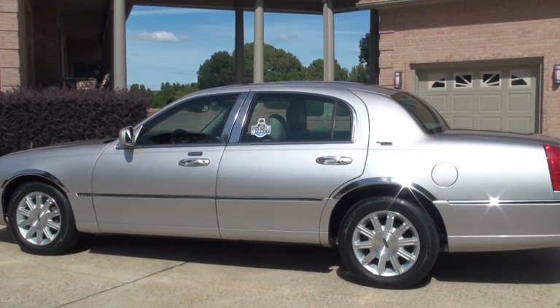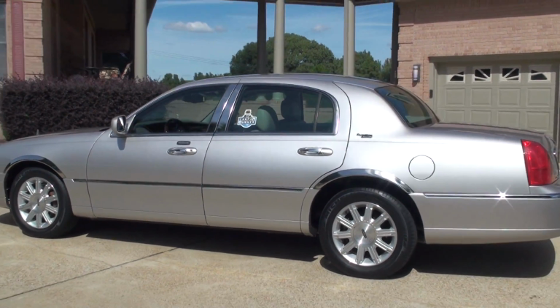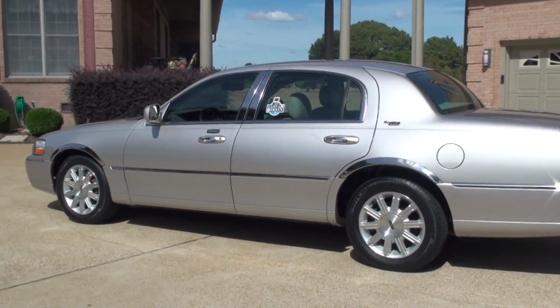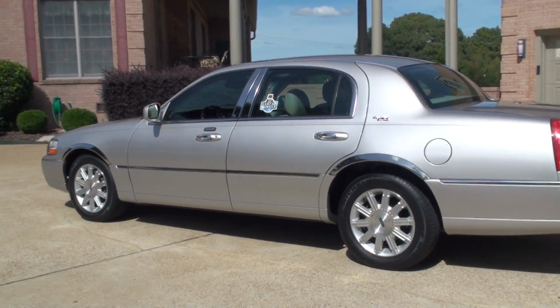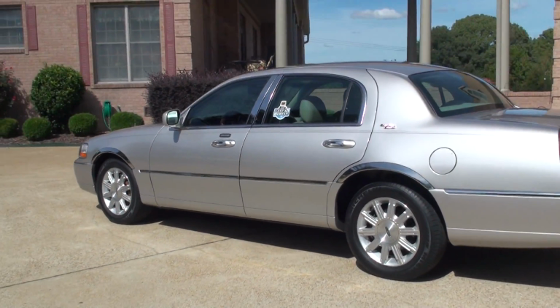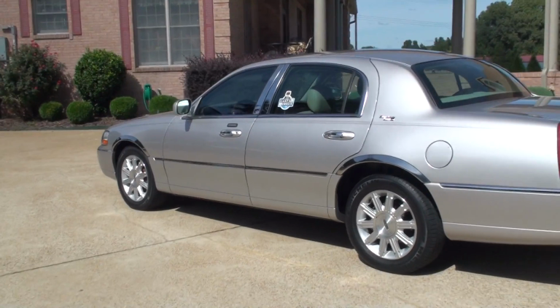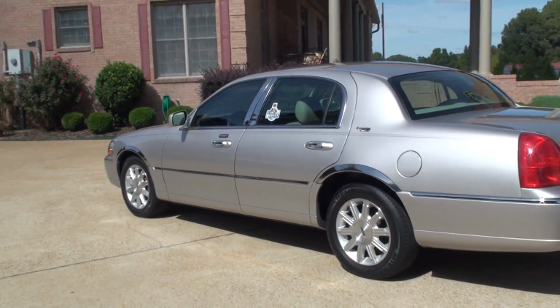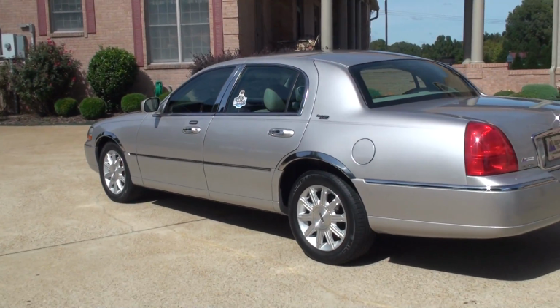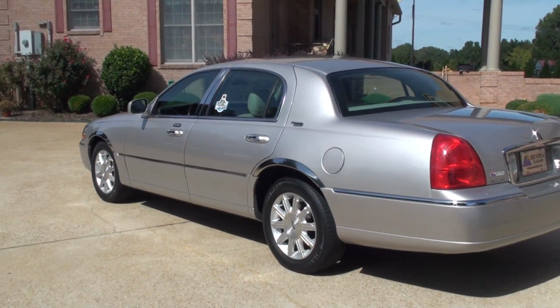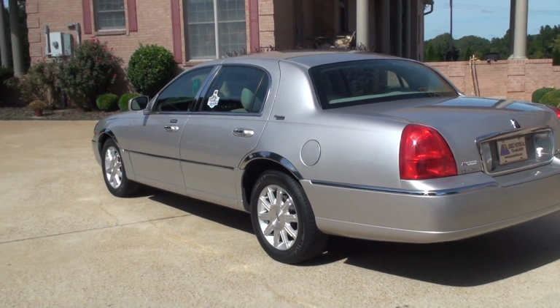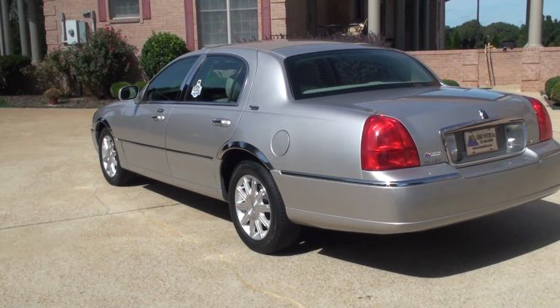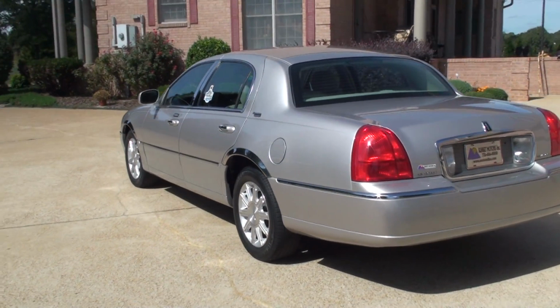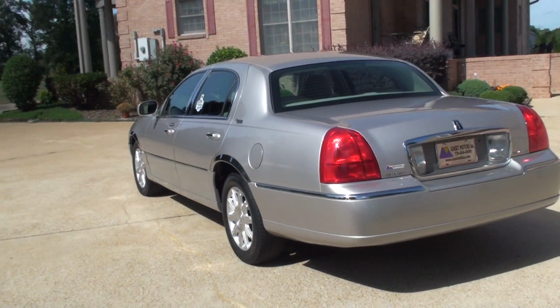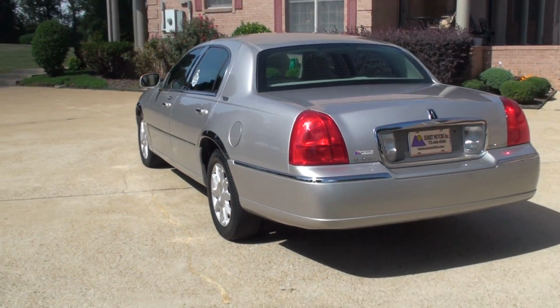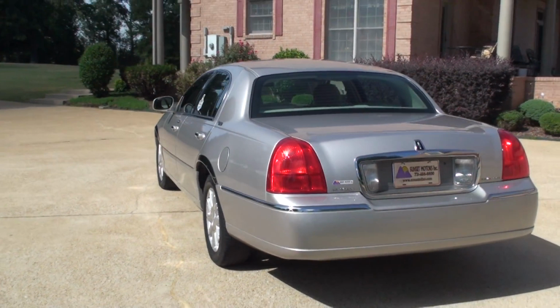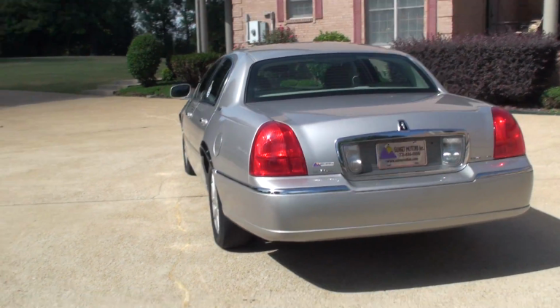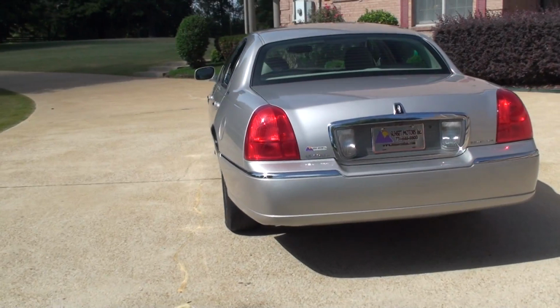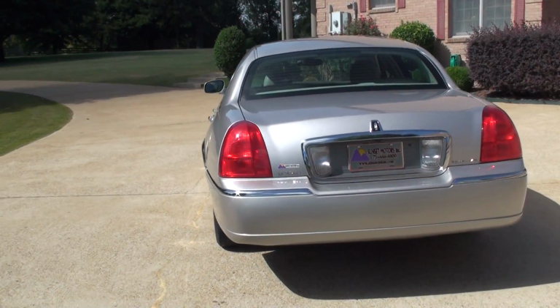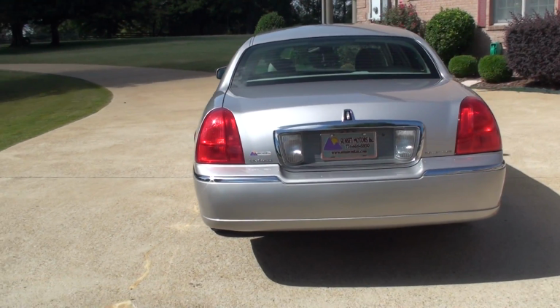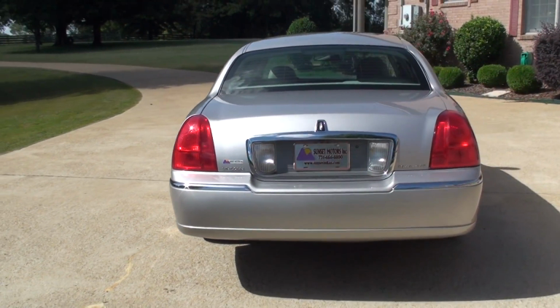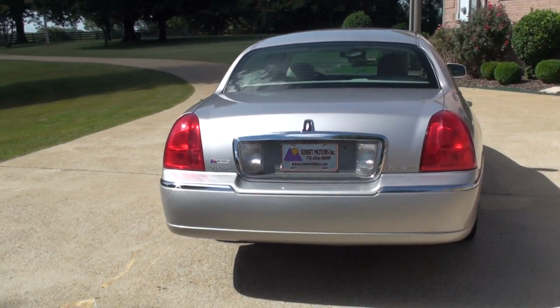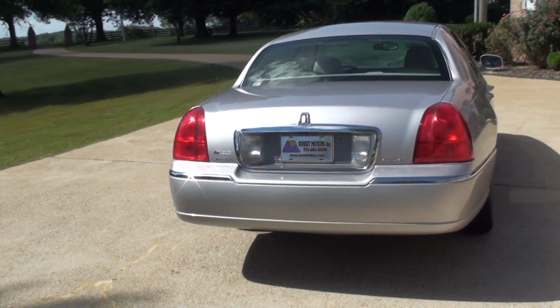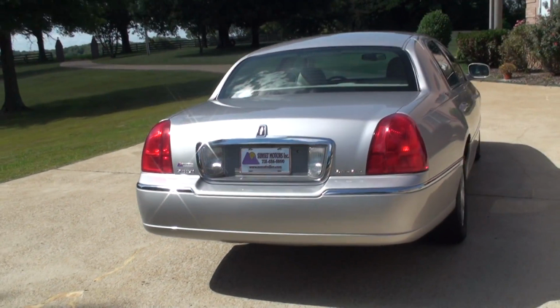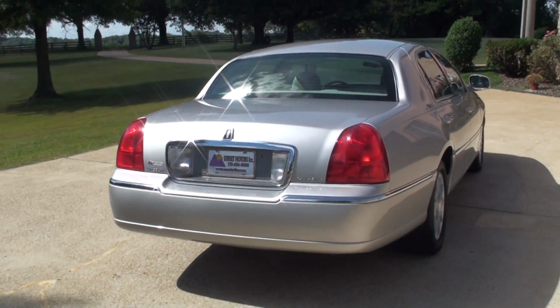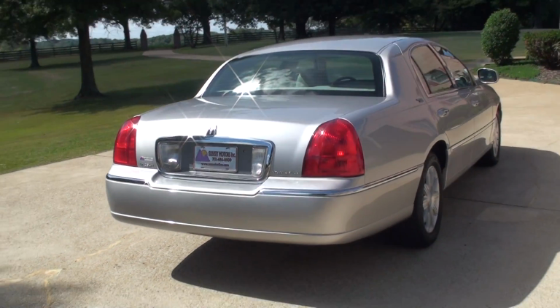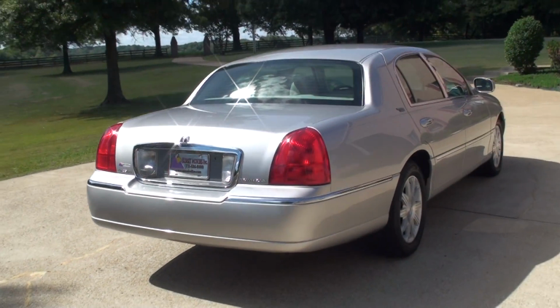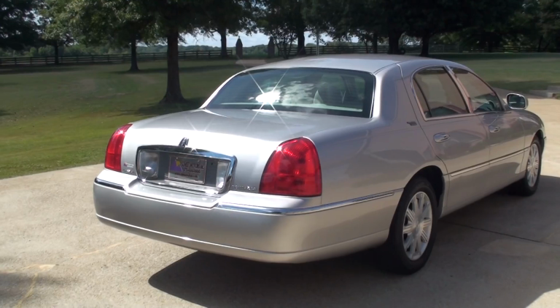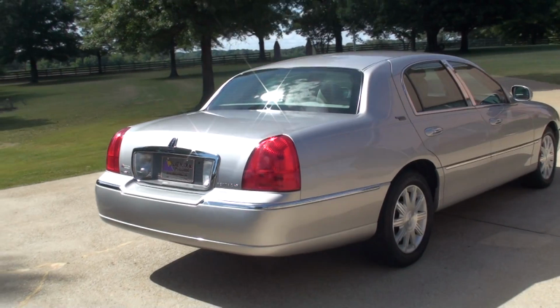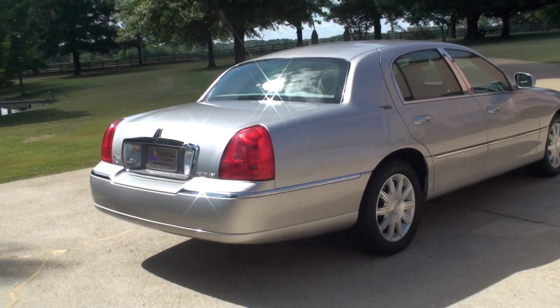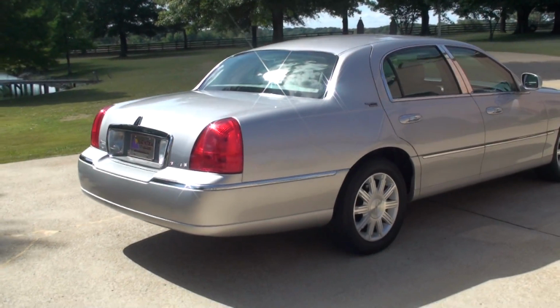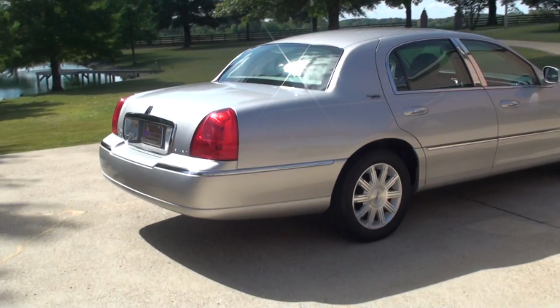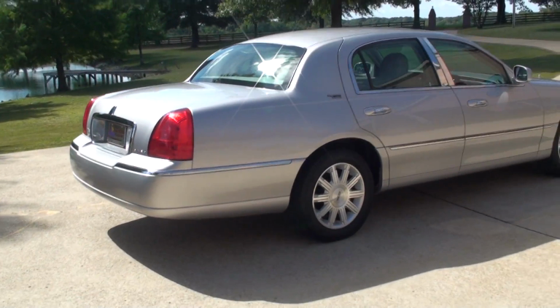Unfortunately, they quit making these cars. I don't know why, because it's probably one of the finest driving cars on the road still today. They don't make them like this anymore. Production was stopped in April of 2011, I believe.